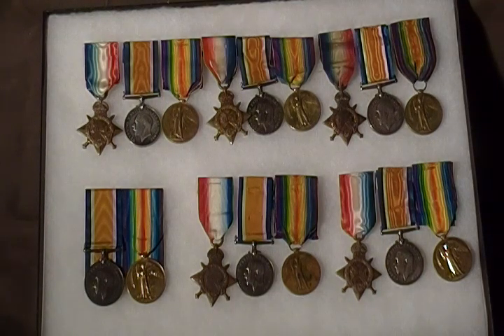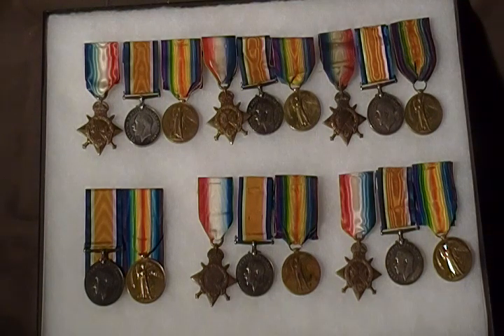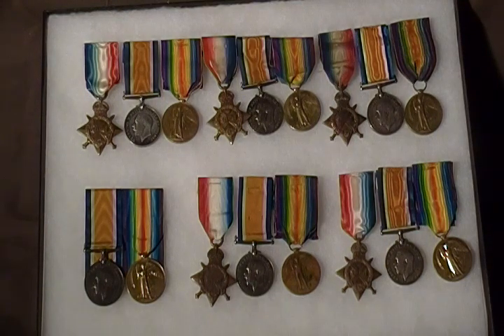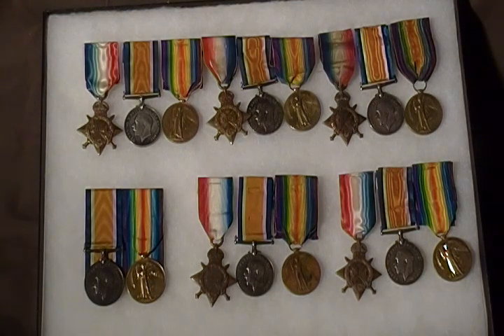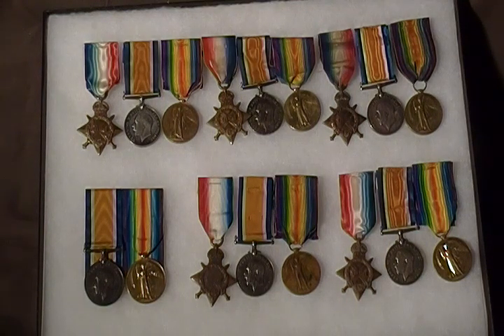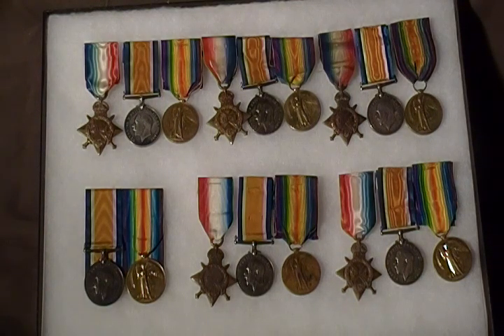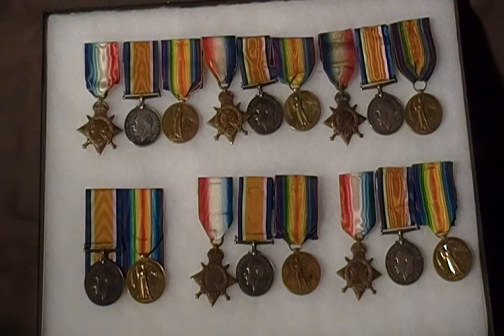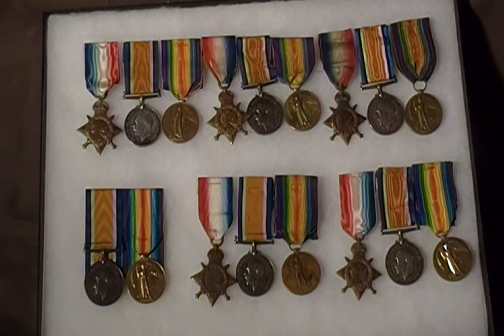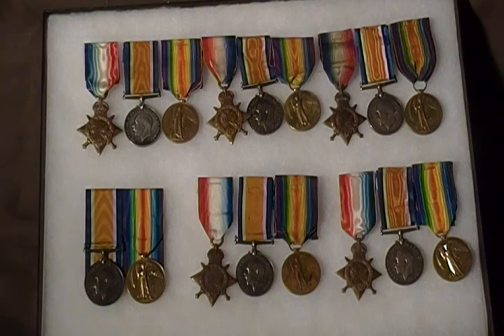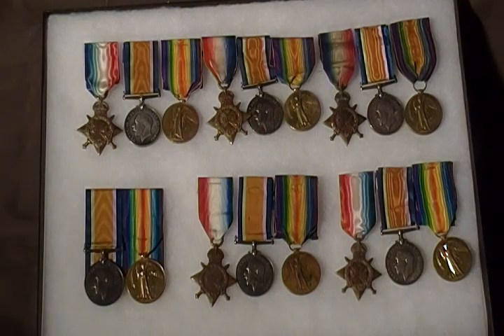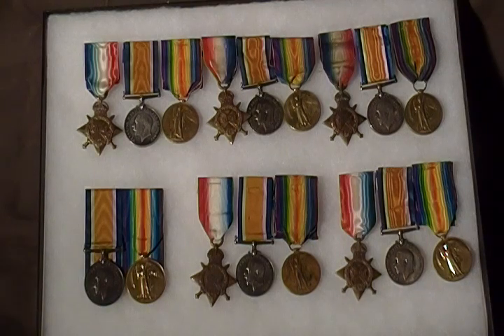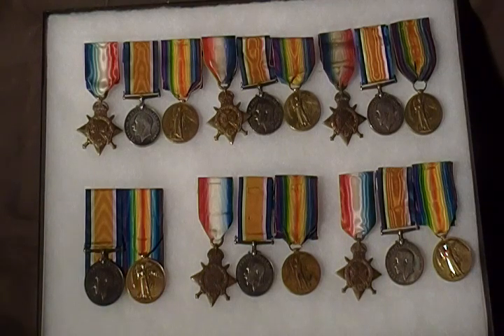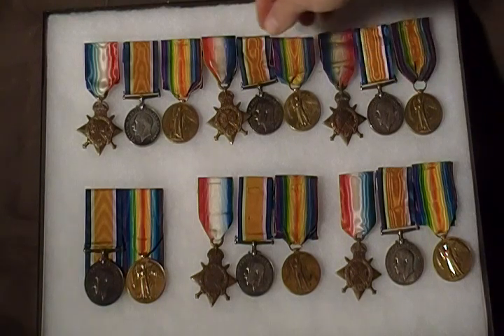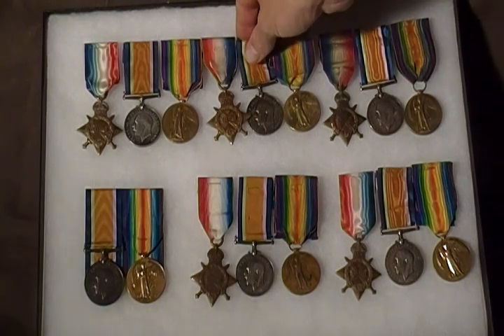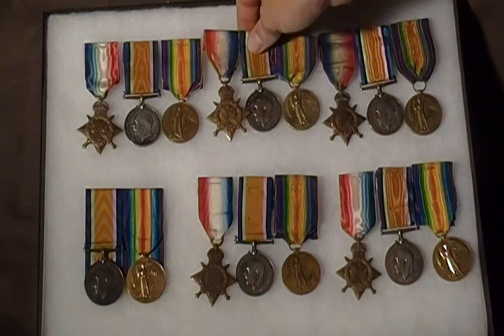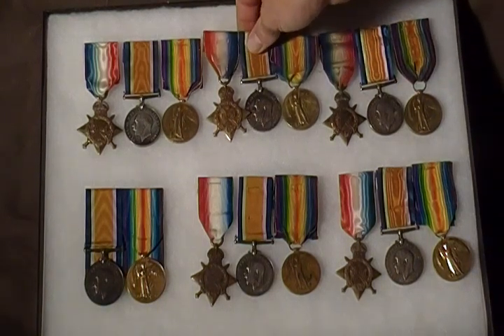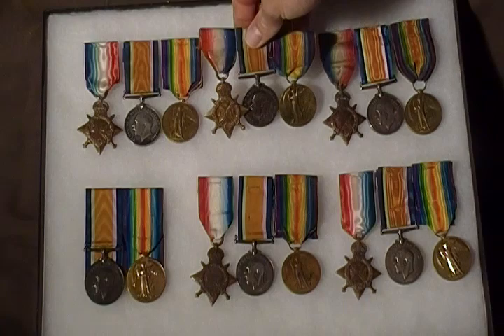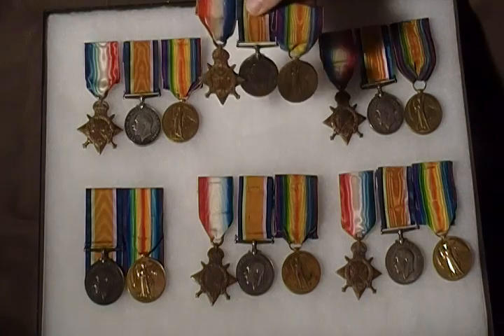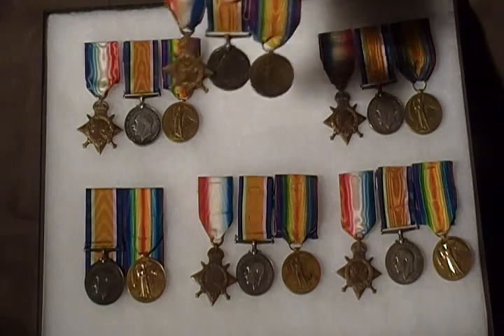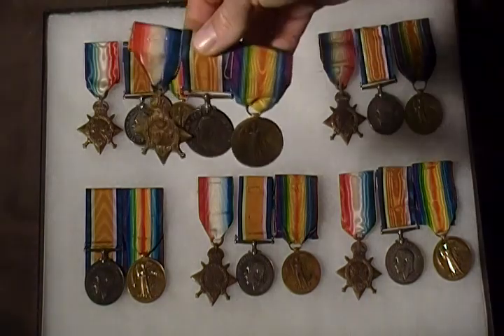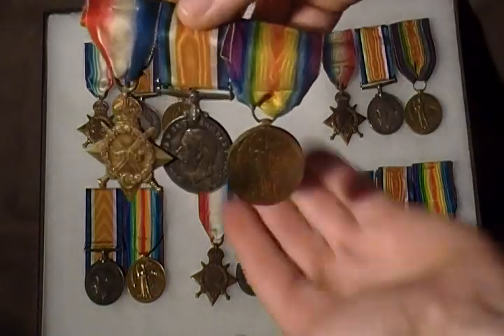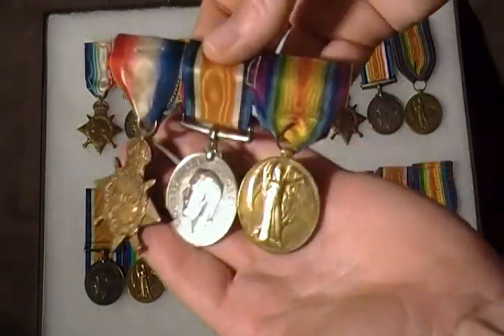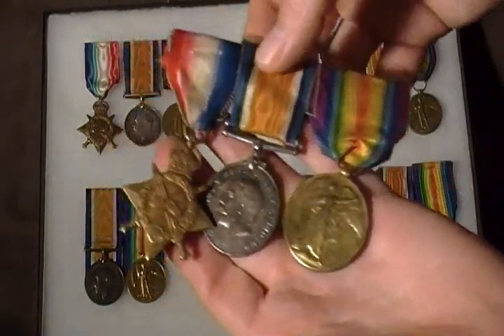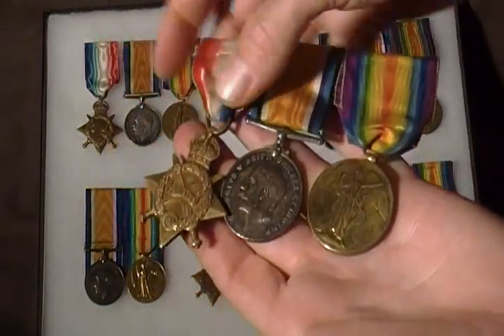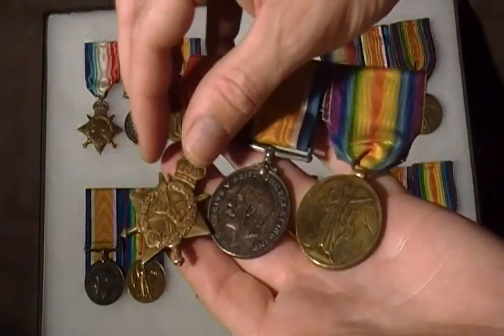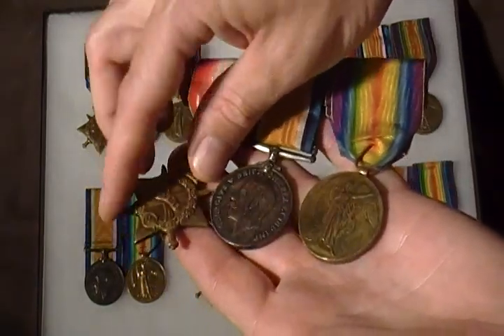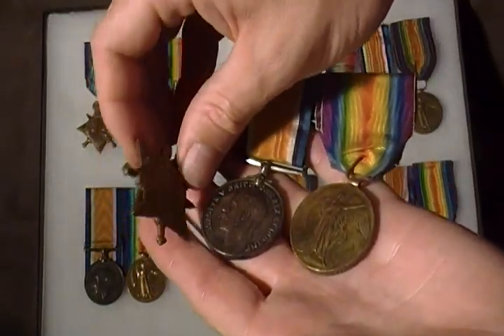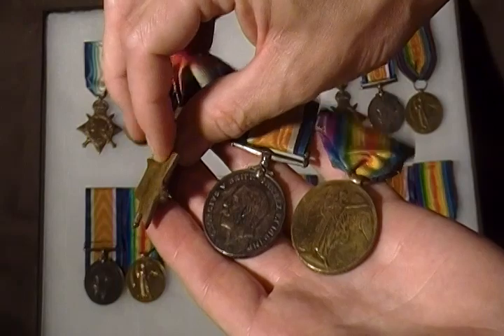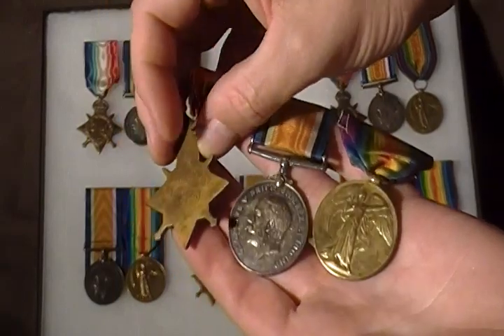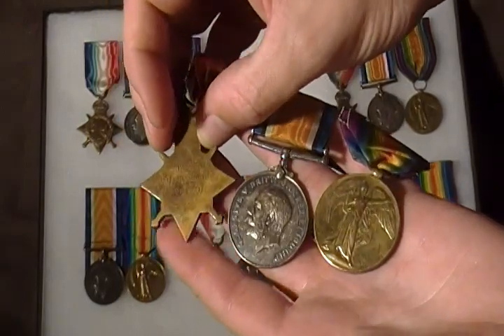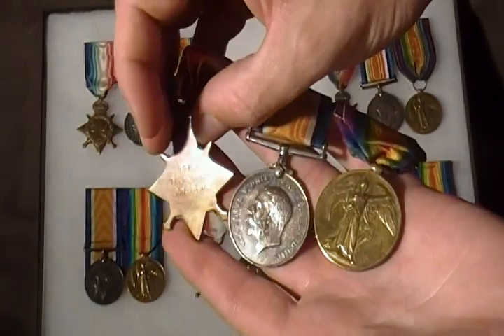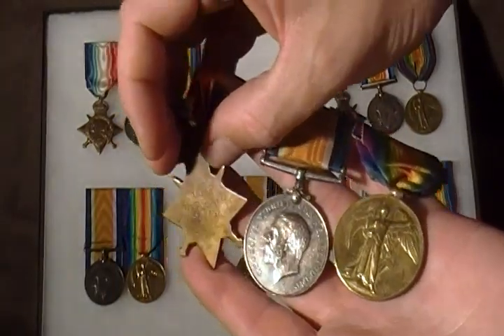These medals were issued to six individual soldiers, and they are all named. If I pick any particular trio of medals, you can see these medals are all named on the back. The stars are named on the back as well.